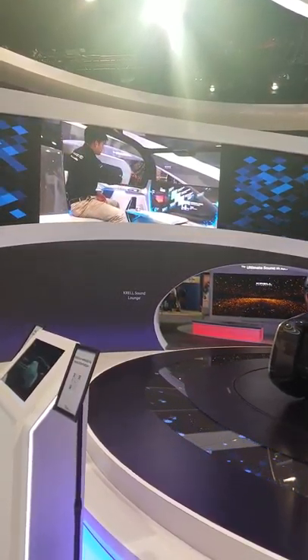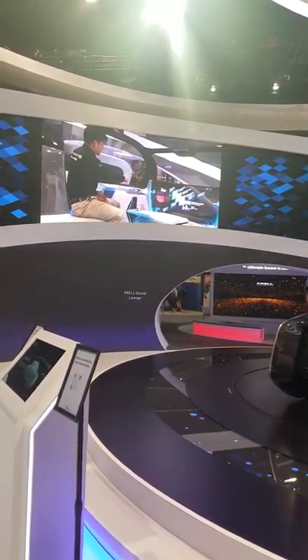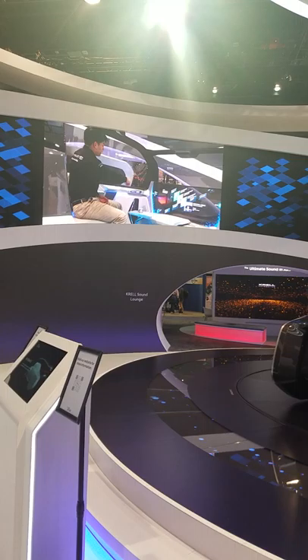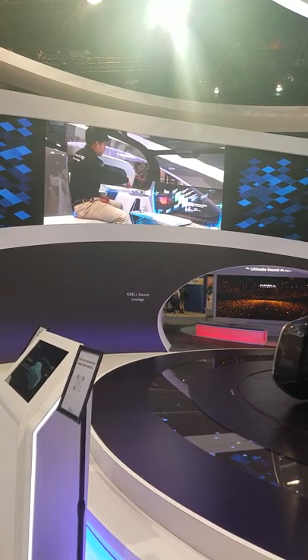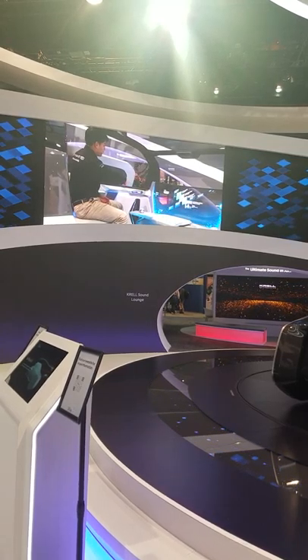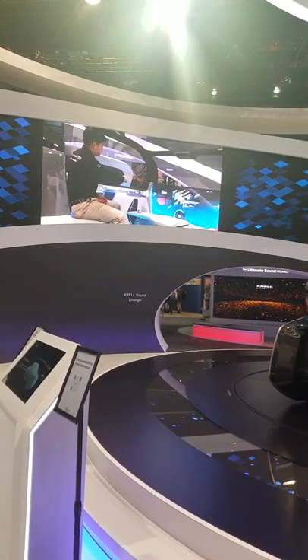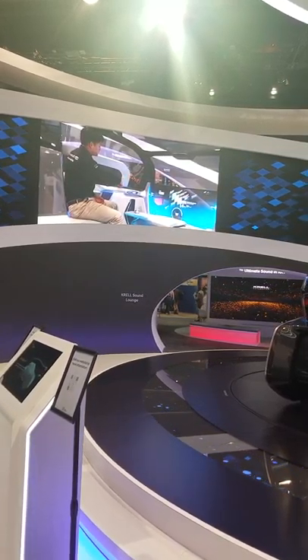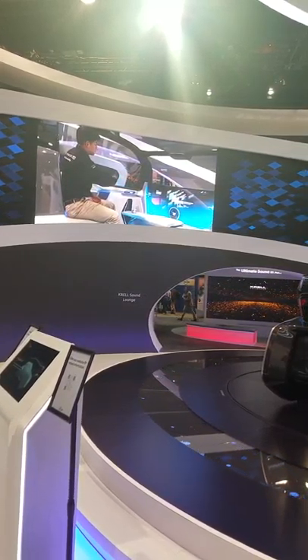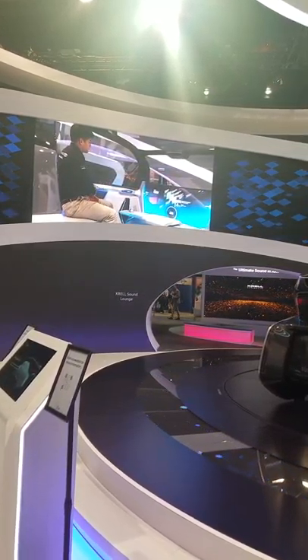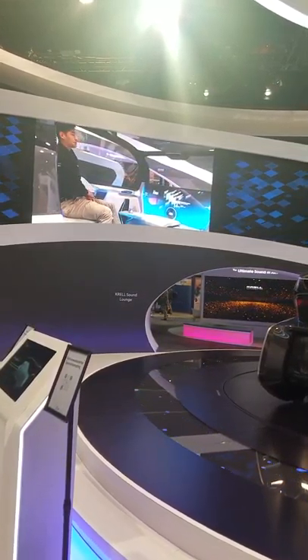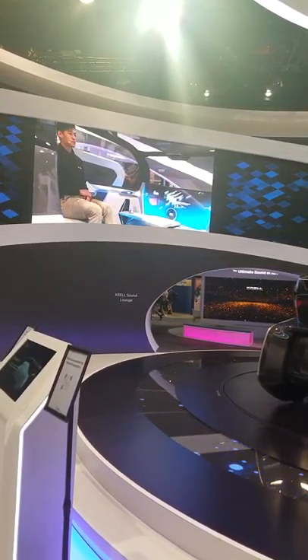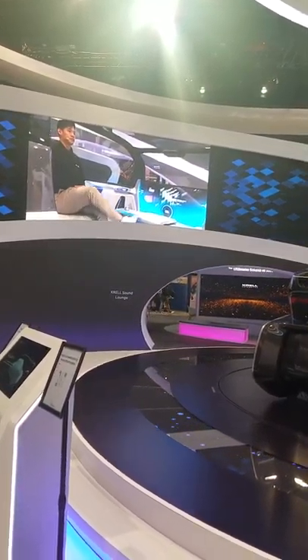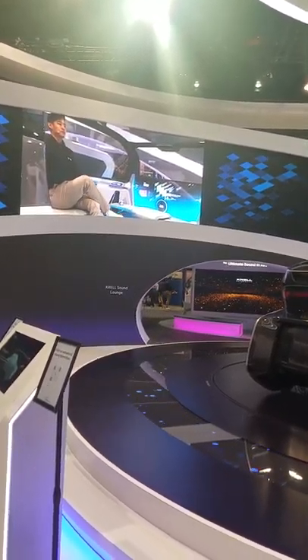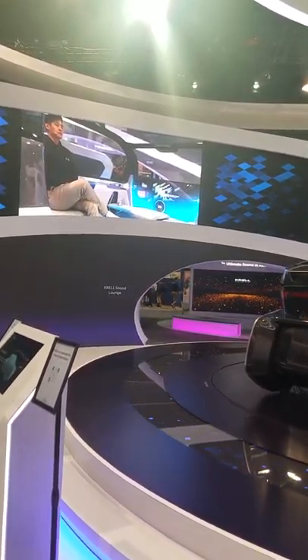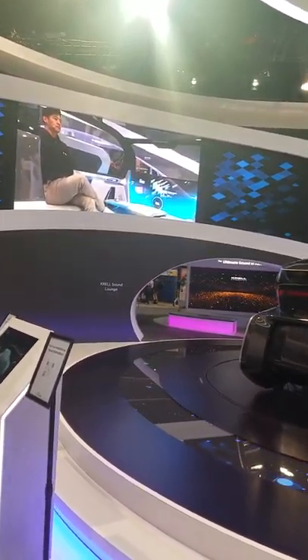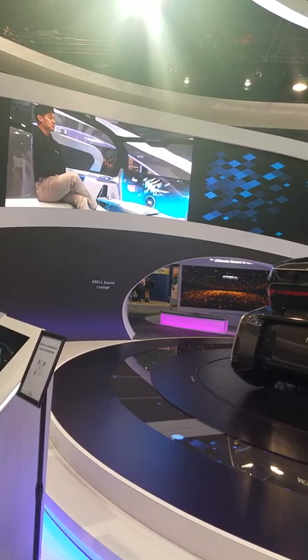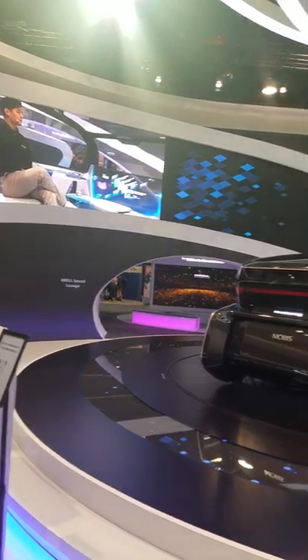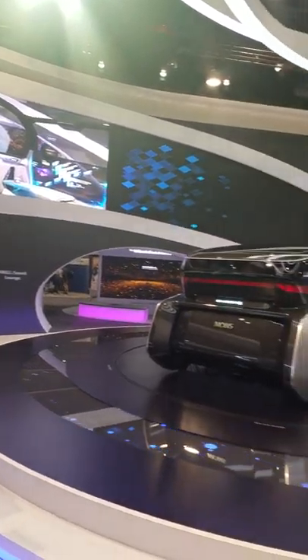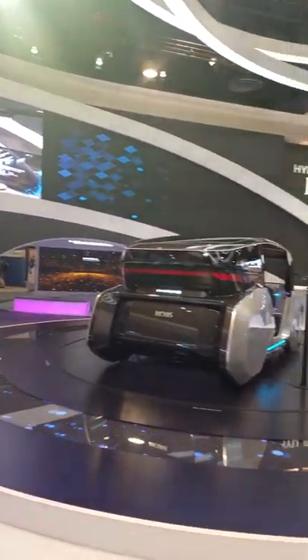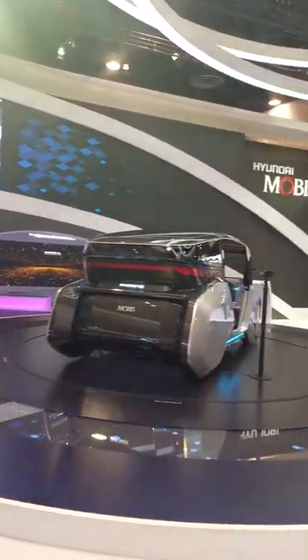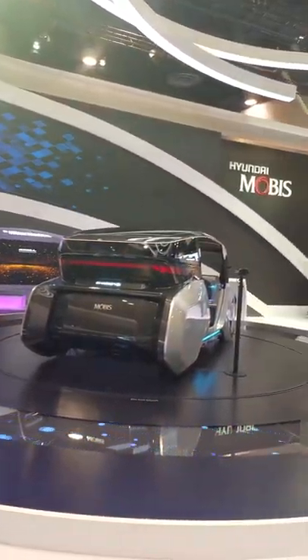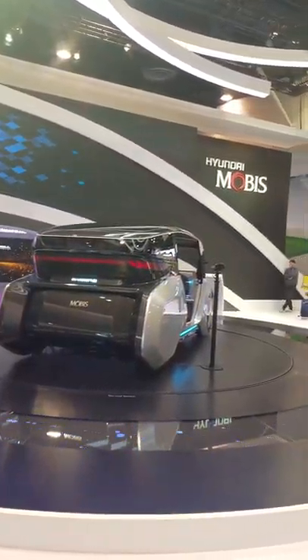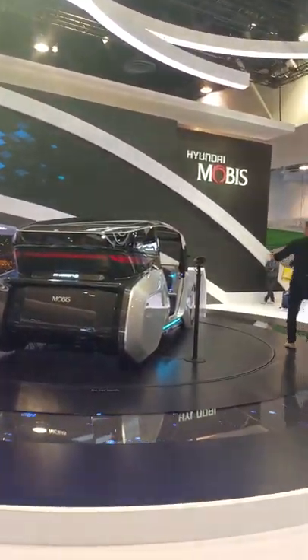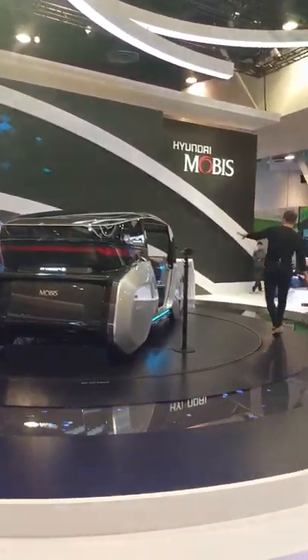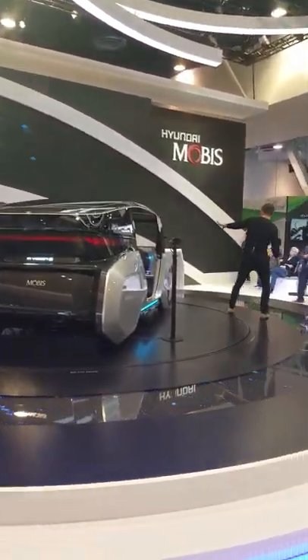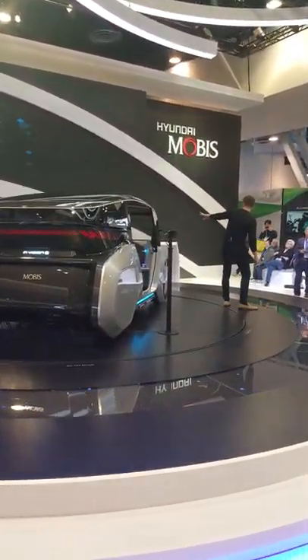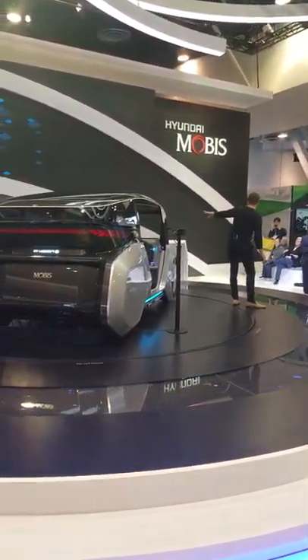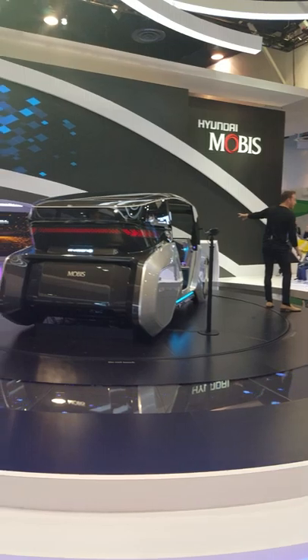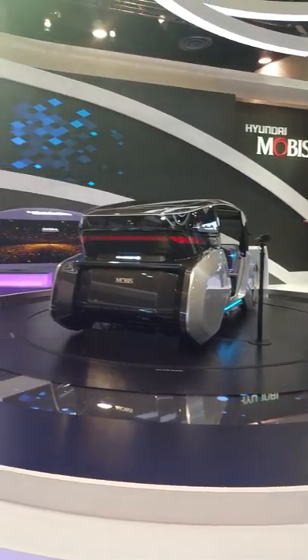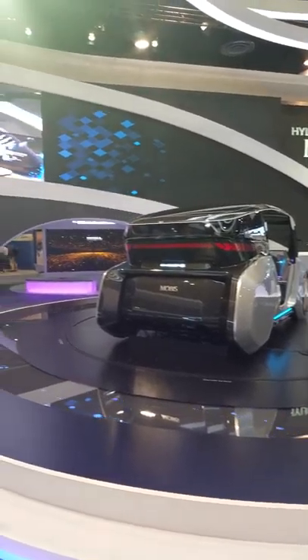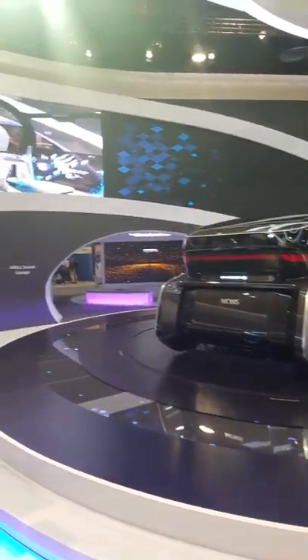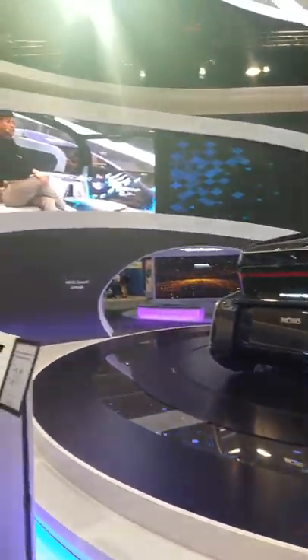This is the V-Touch technology — completely hands-free. By the way, if you hear that sound coming from the vehicle, I want to give a shout-out to our friends at Krell for providing this amazing auditory experience. If you look over here, that's the Krell Sound Lounge if you want to learn more about Krell.